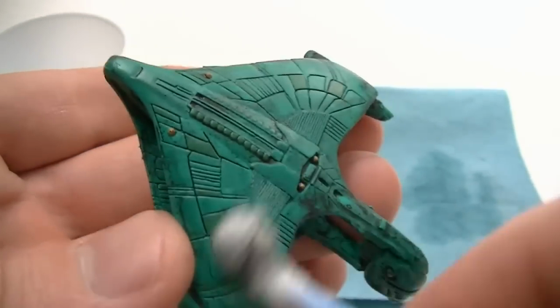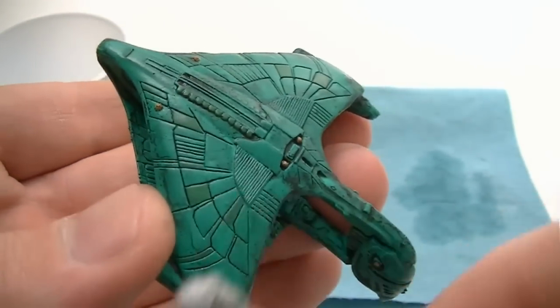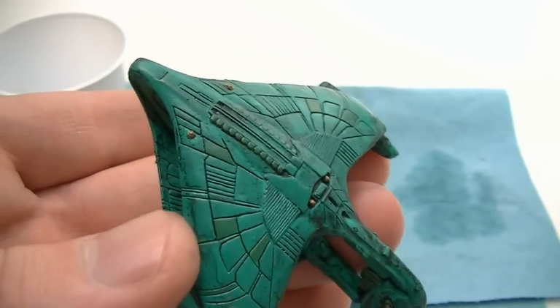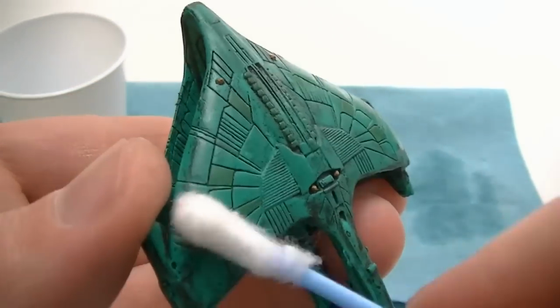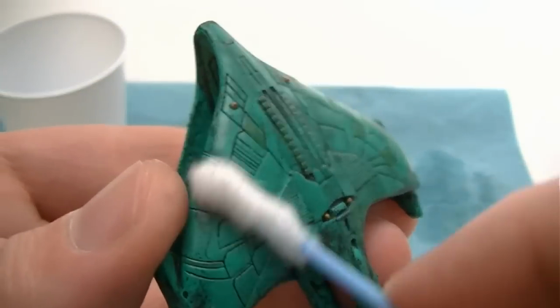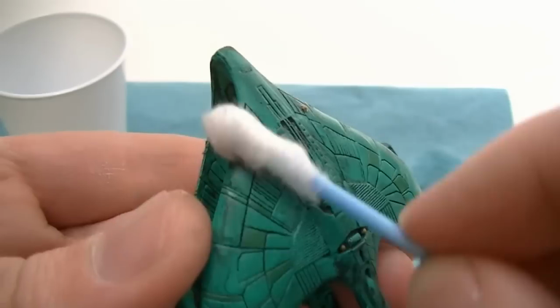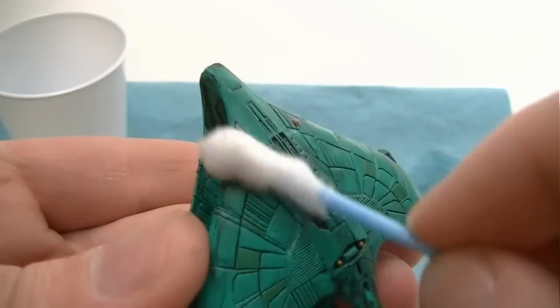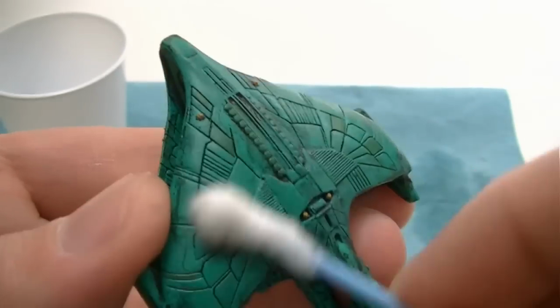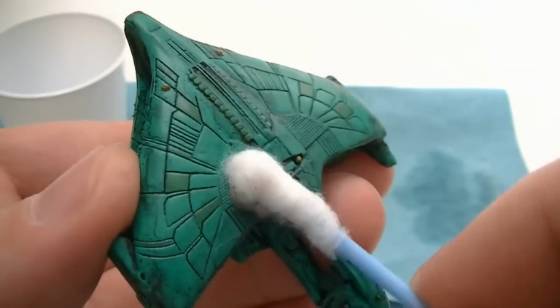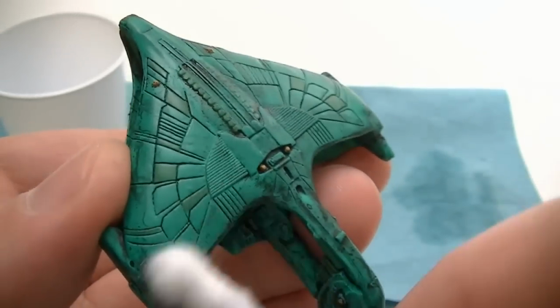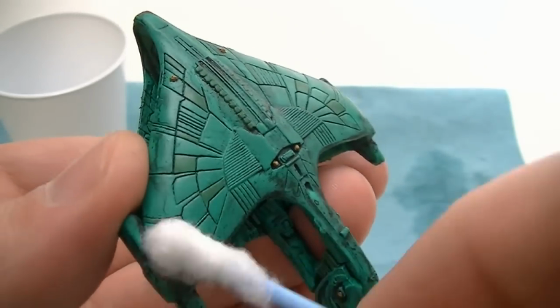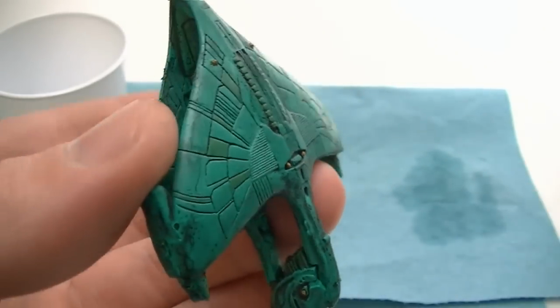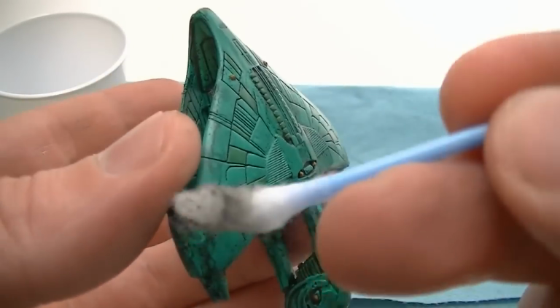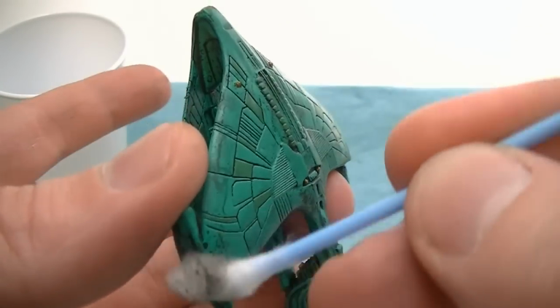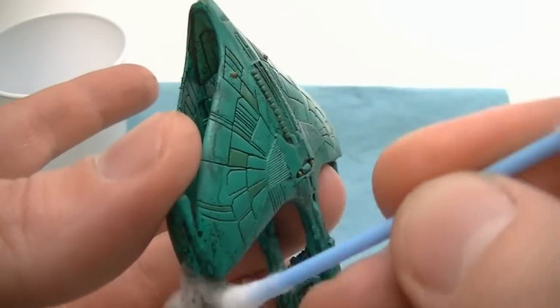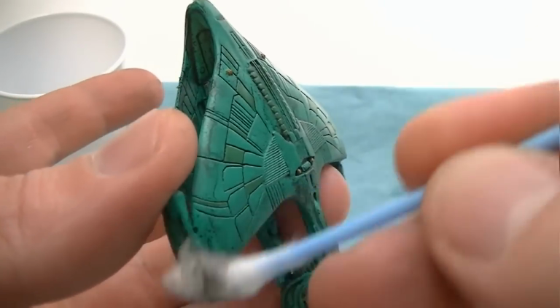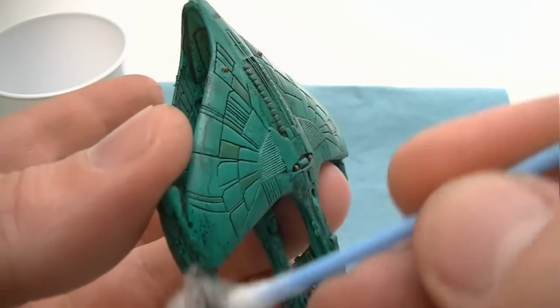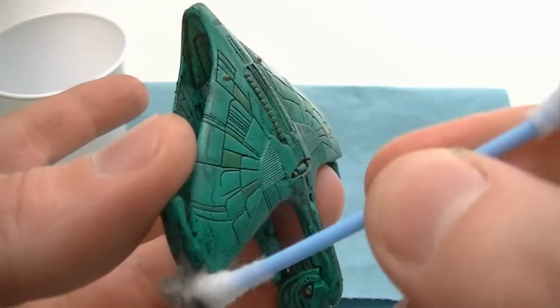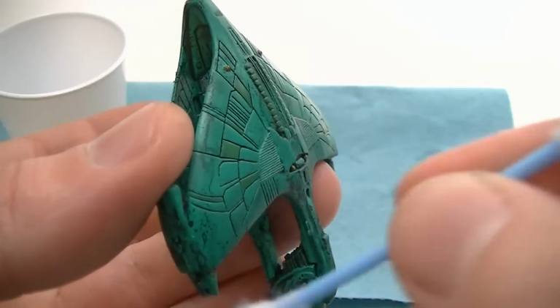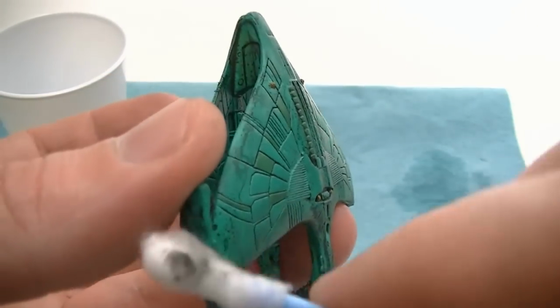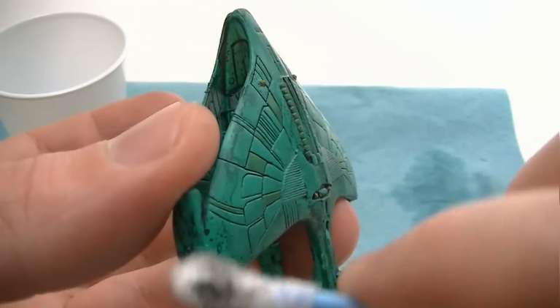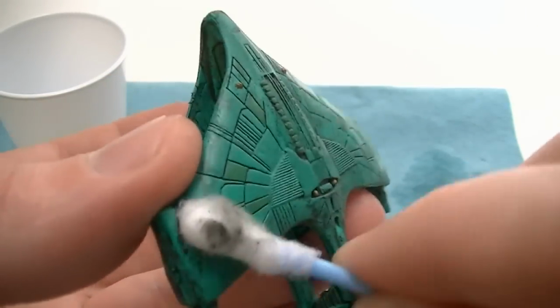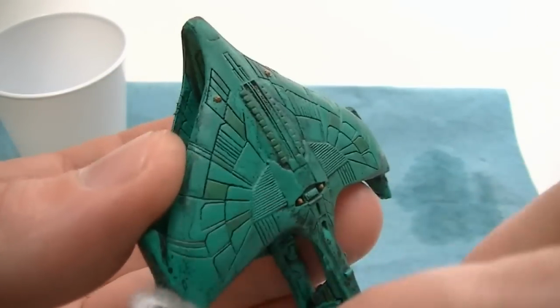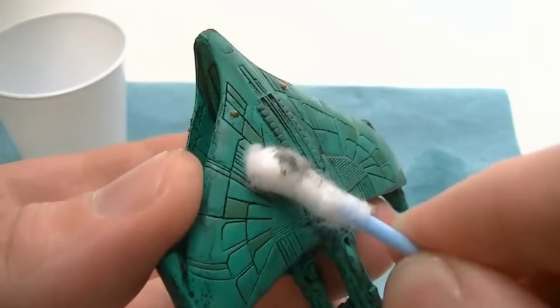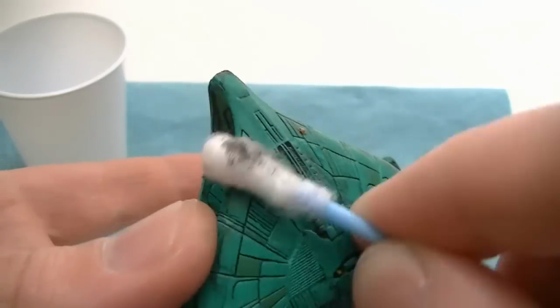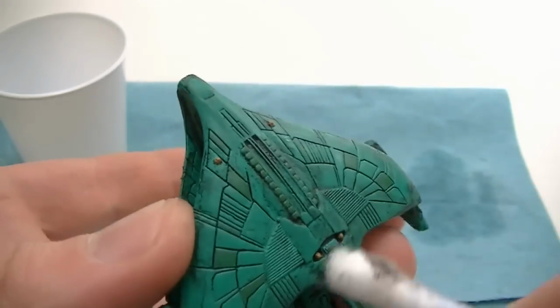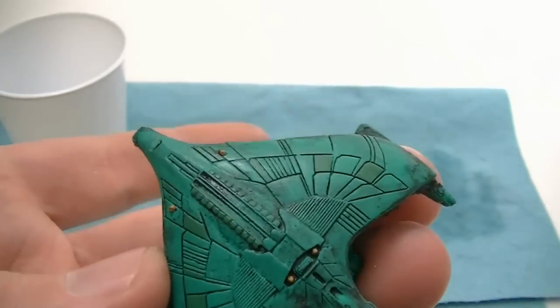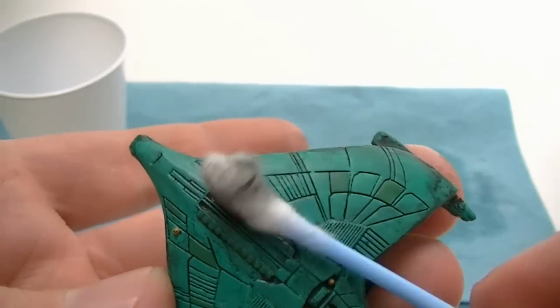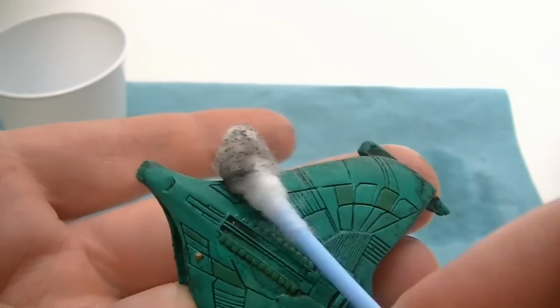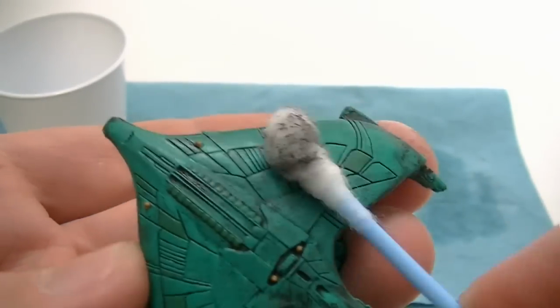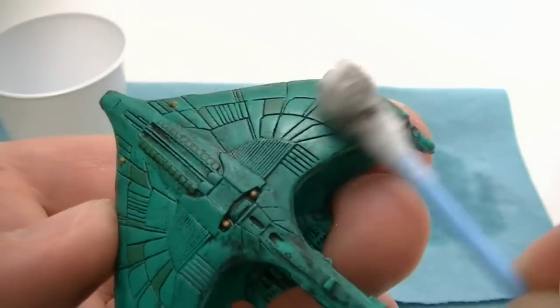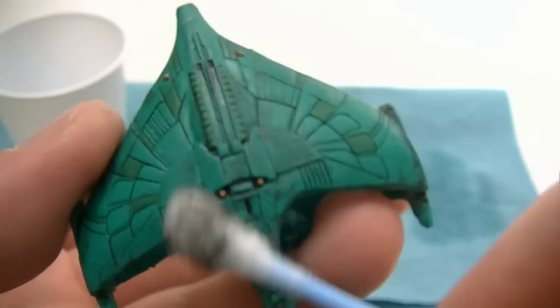This original color will make up the highlights in the places where you remove 100% of the wash, and mid-tones in the areas where you remove around 50% of the wash. Try not to remove any of the wash from the crevices and panel lines.